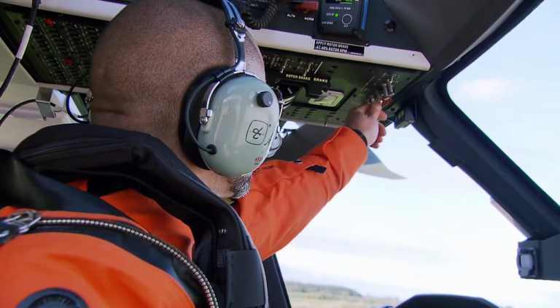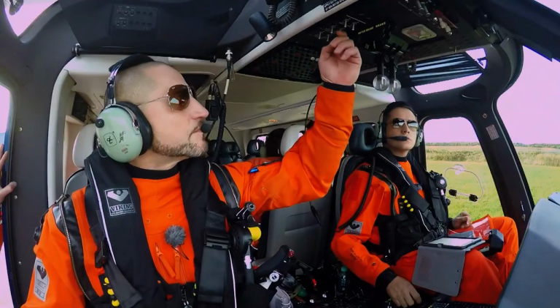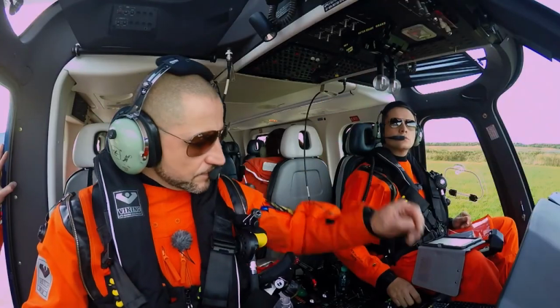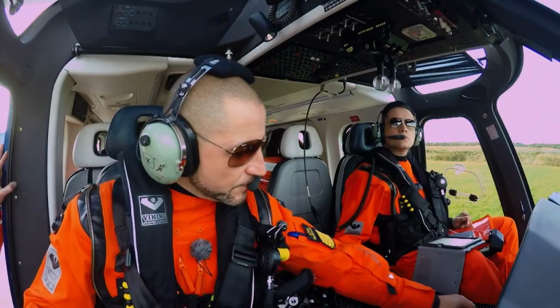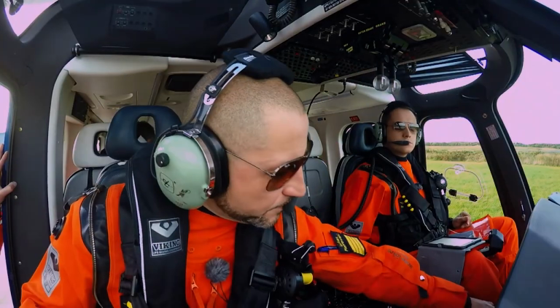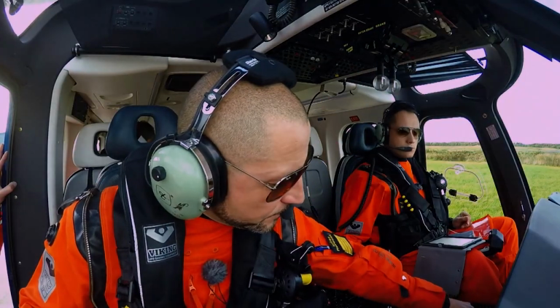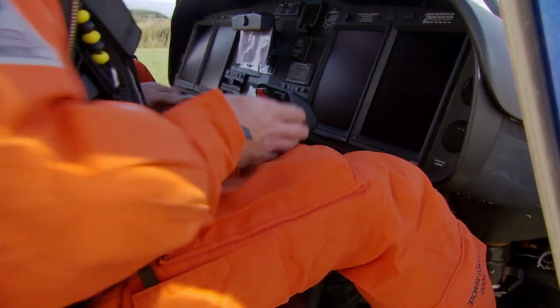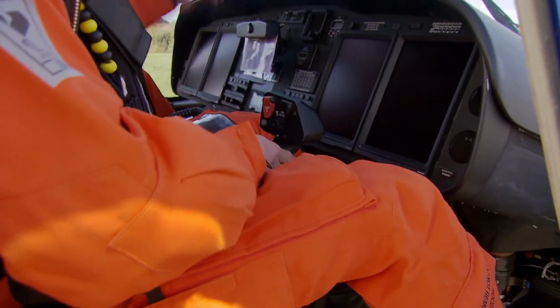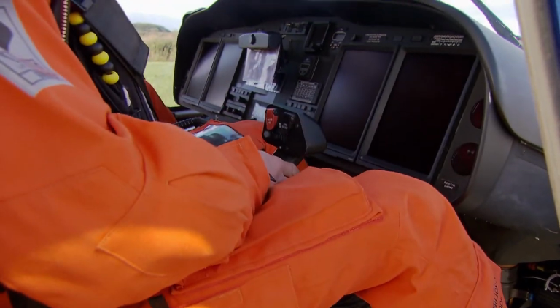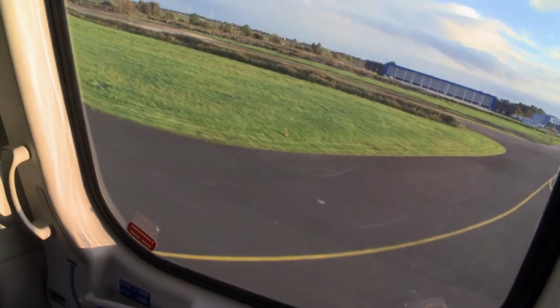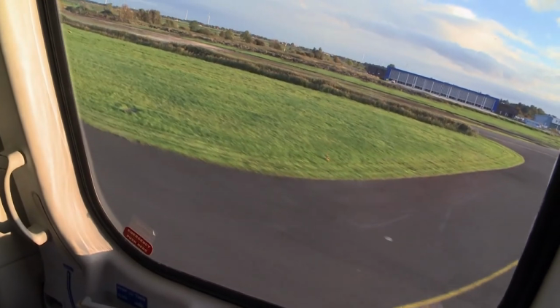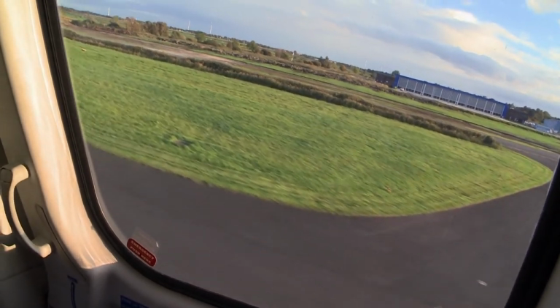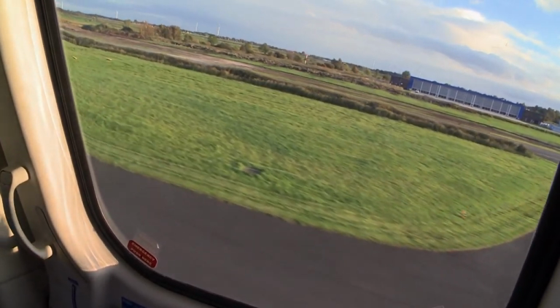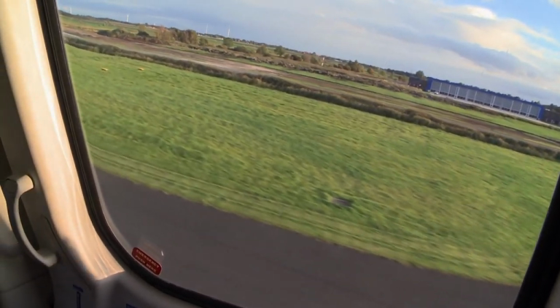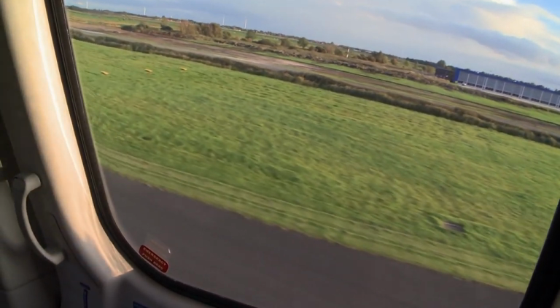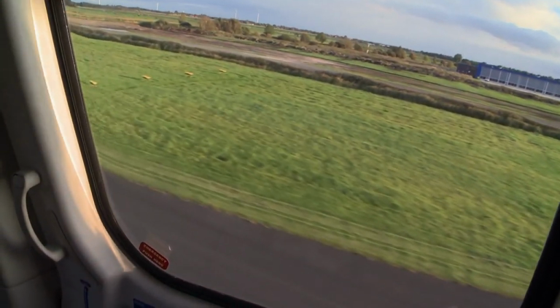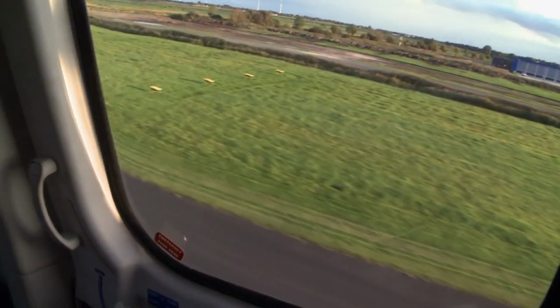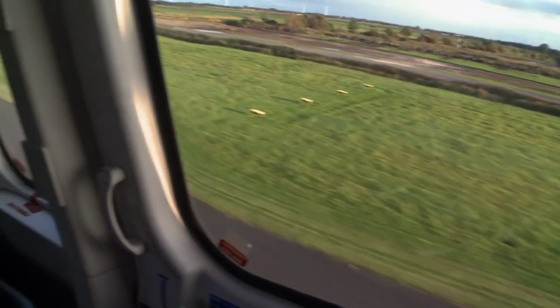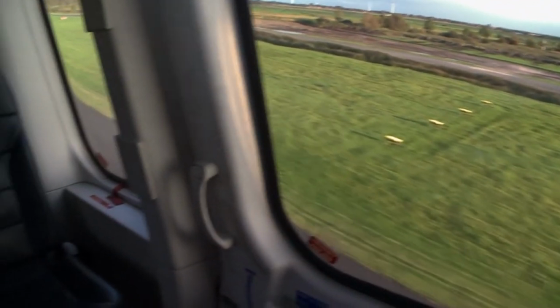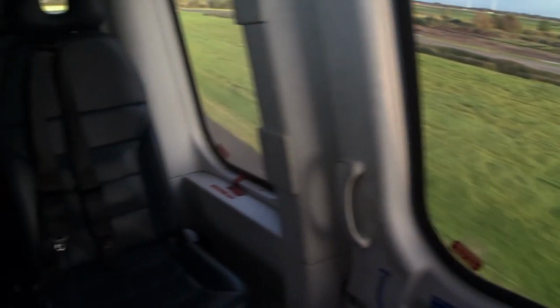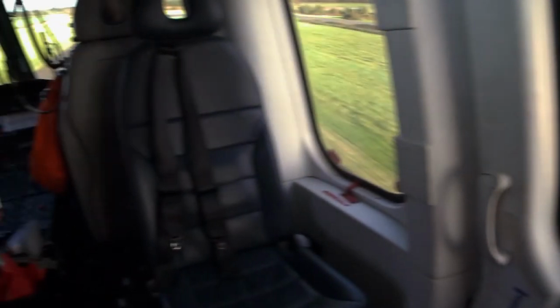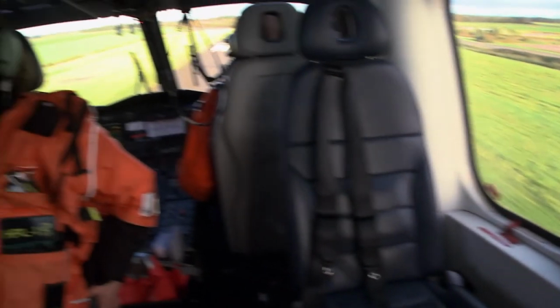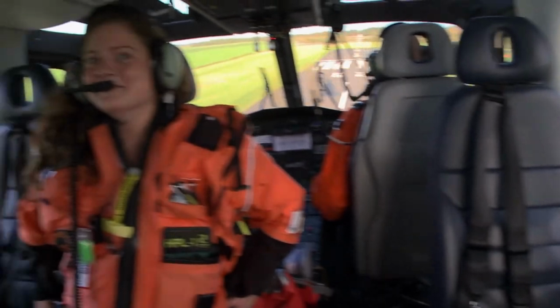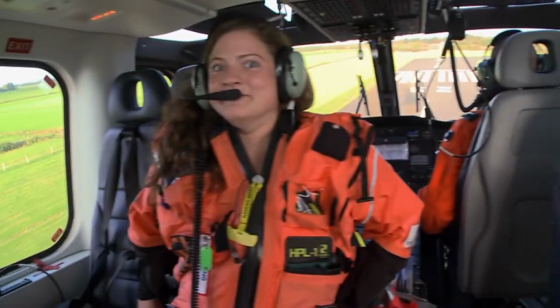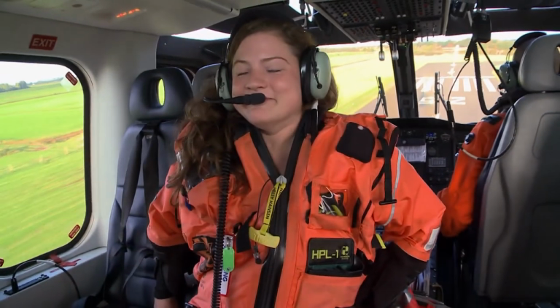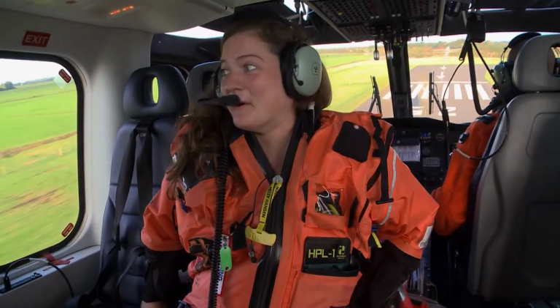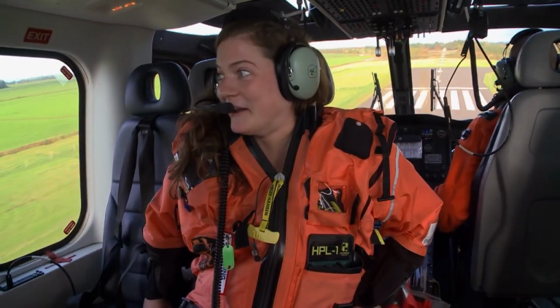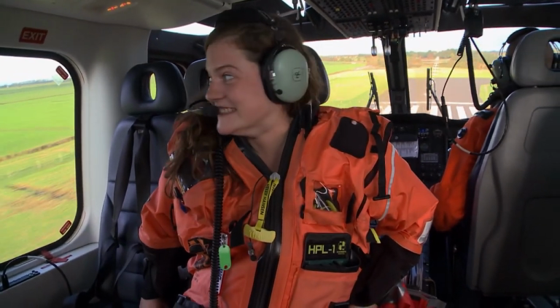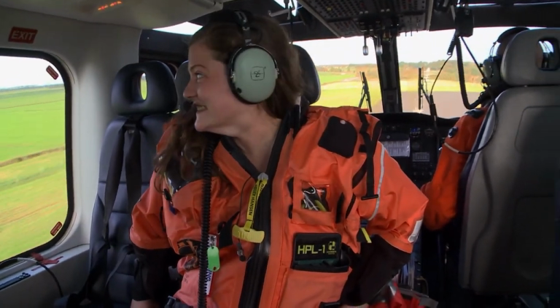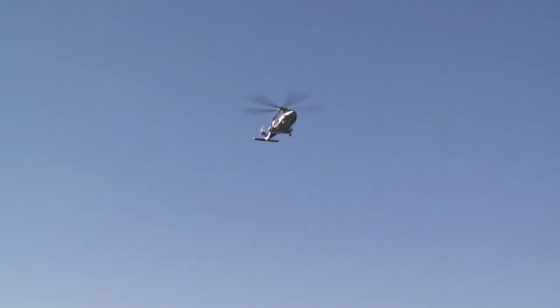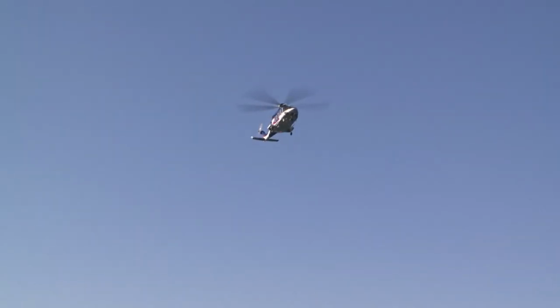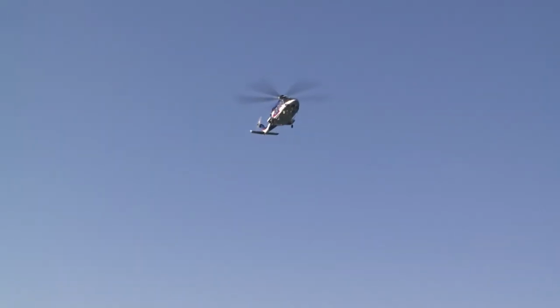Dozens of wind farms are being built out at sea — a world of its own, consisting of steel and electronics. By 2020, 15% of our energy is to be produced in the North and Baltic seas.